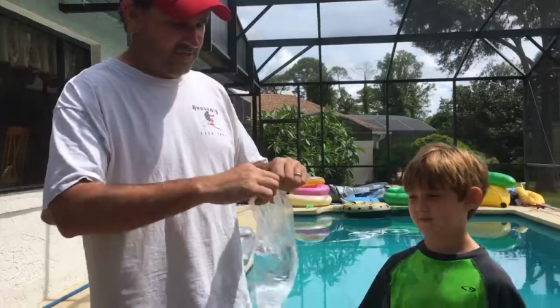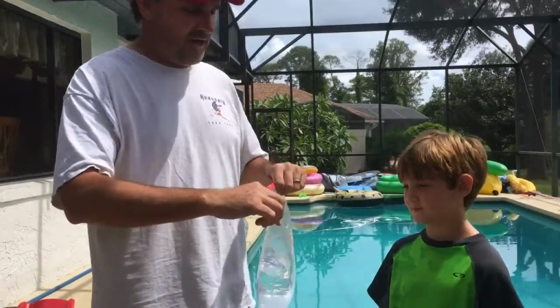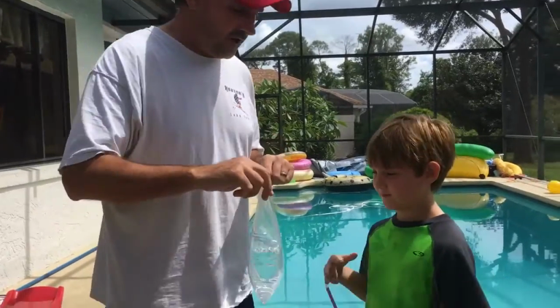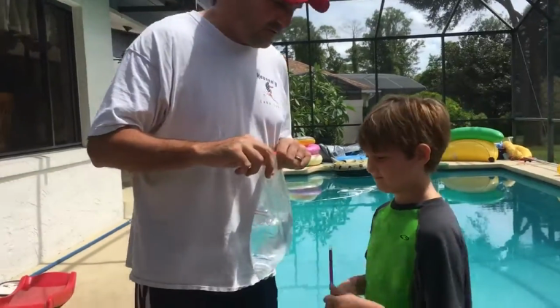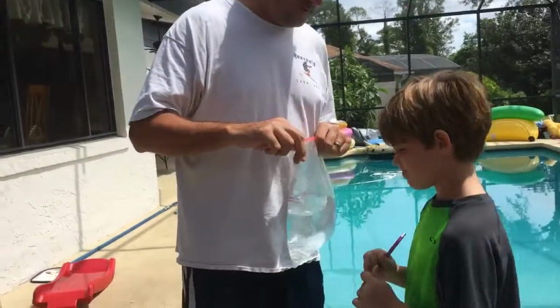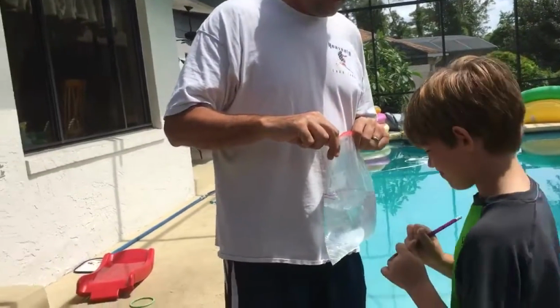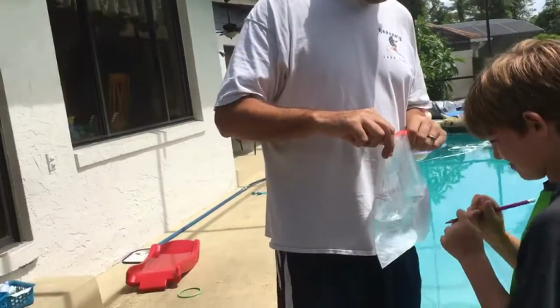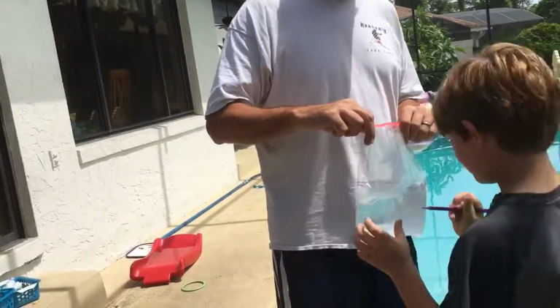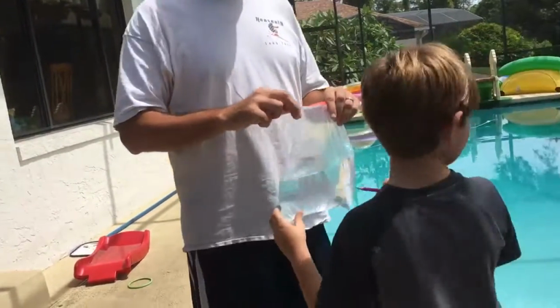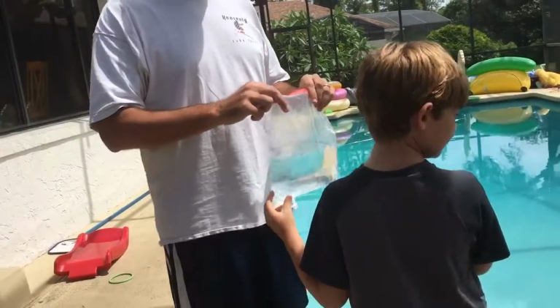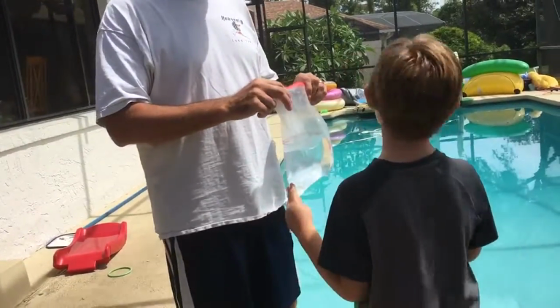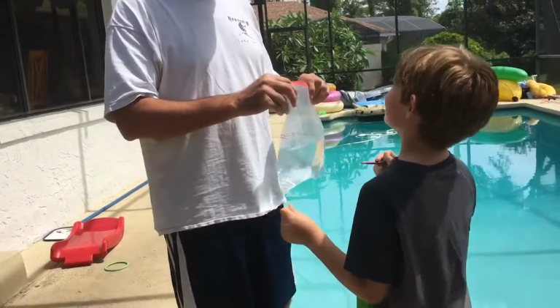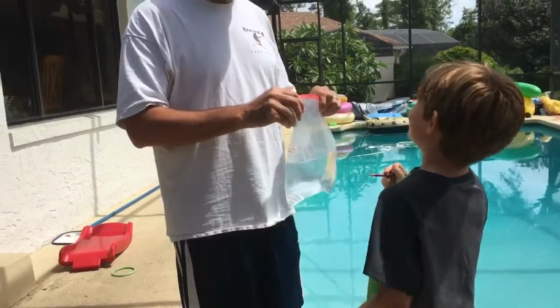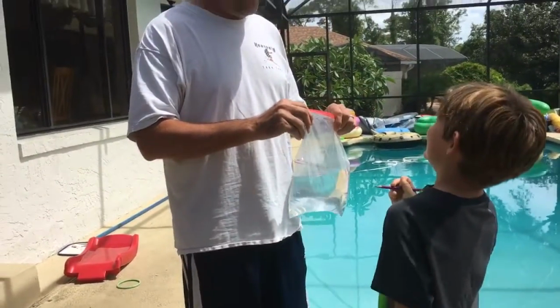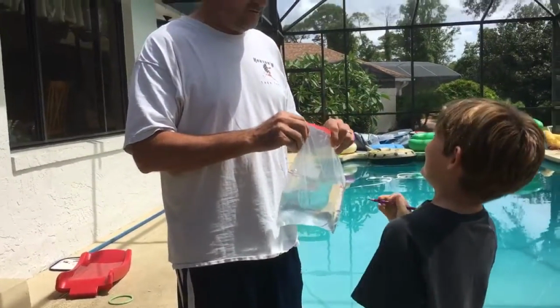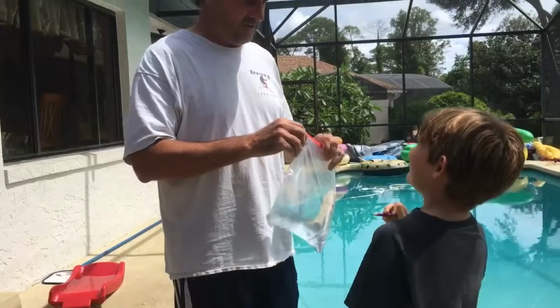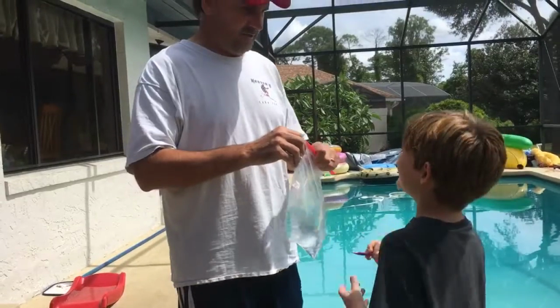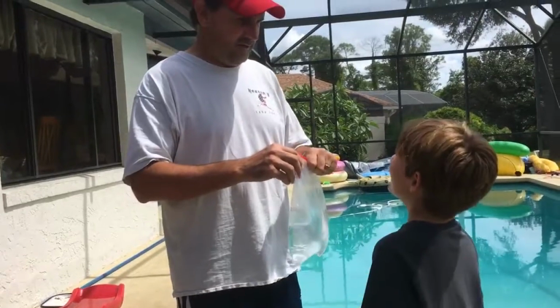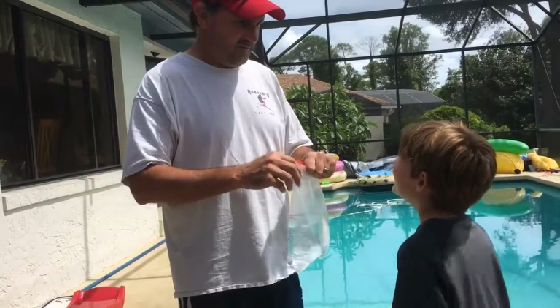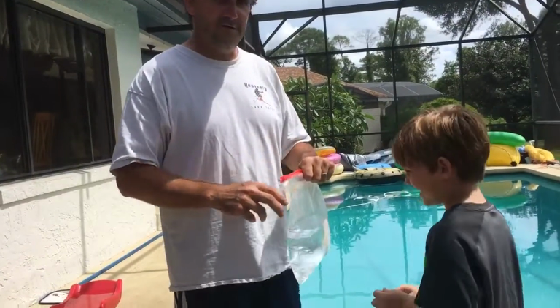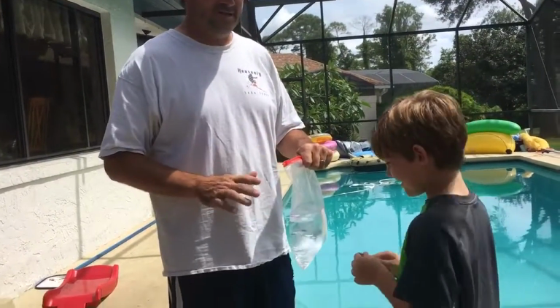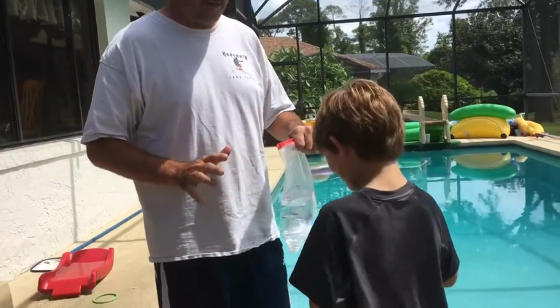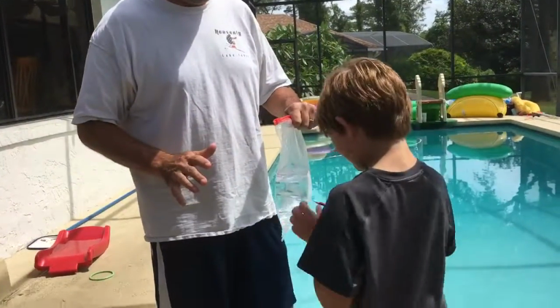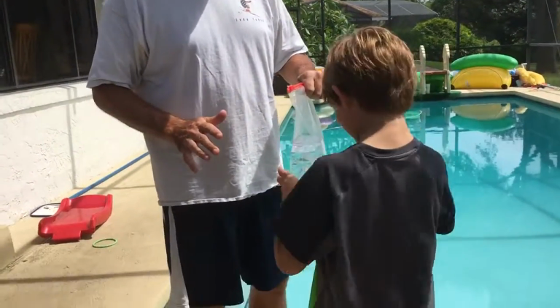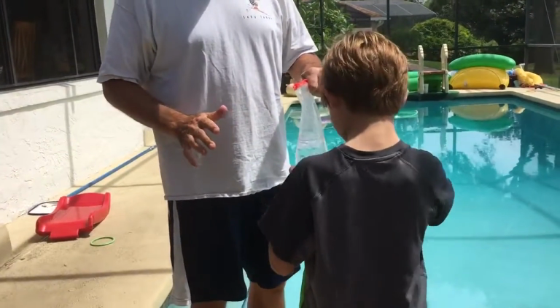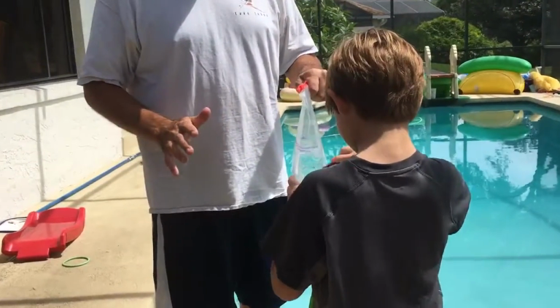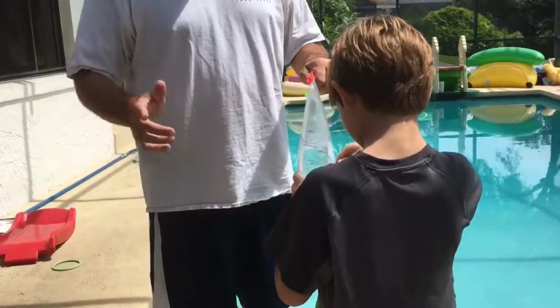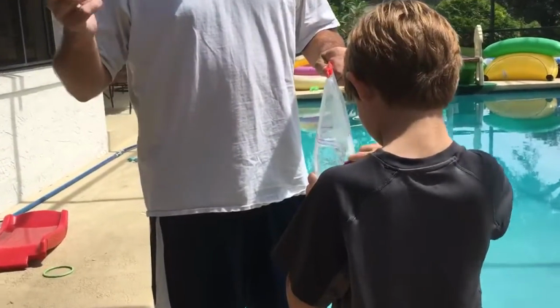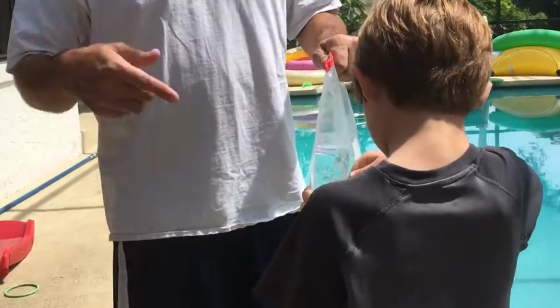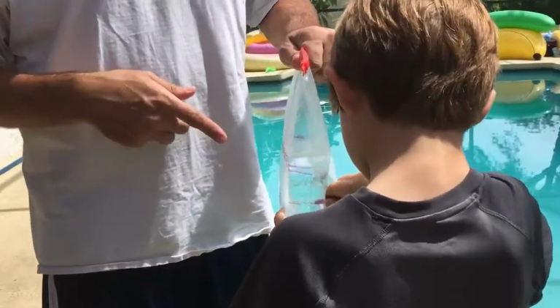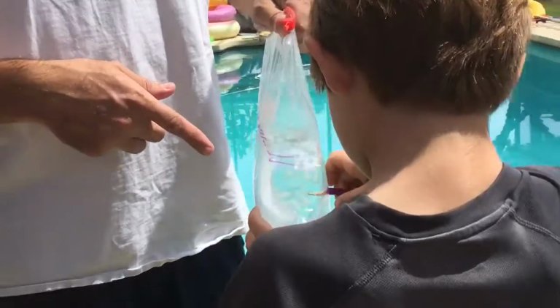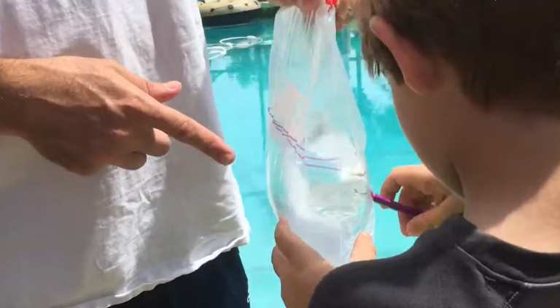Bryce, we have a bag of water. What are you gonna do? Am I gonna get wet? No. Are you gonna get wet? No. He says I'm not gonna get wet. I don't know — you might even get a close-up of this now.